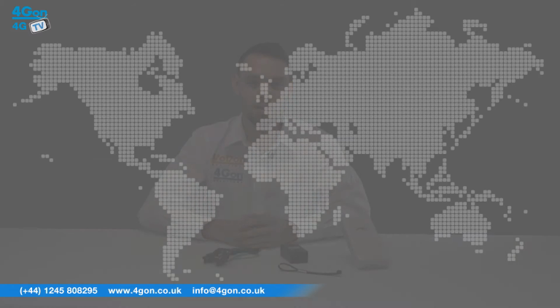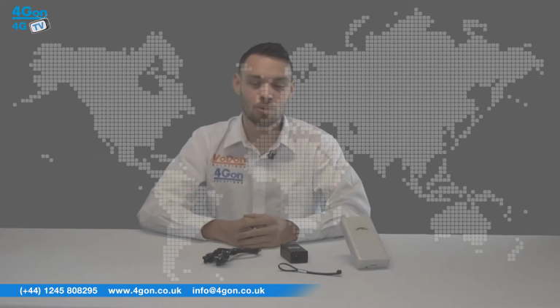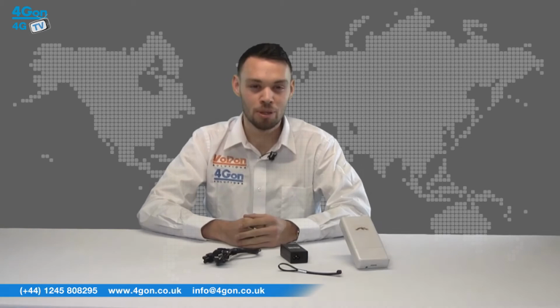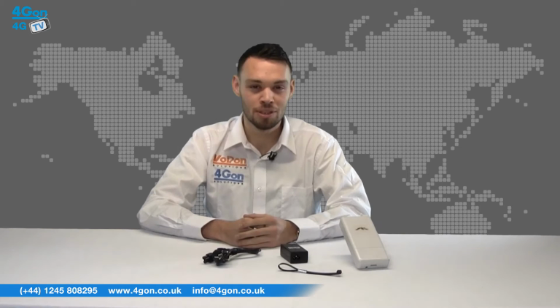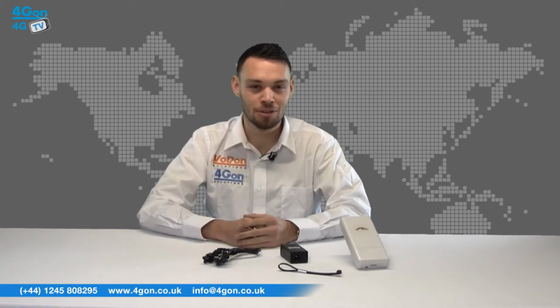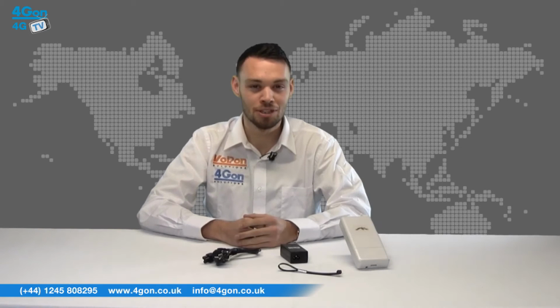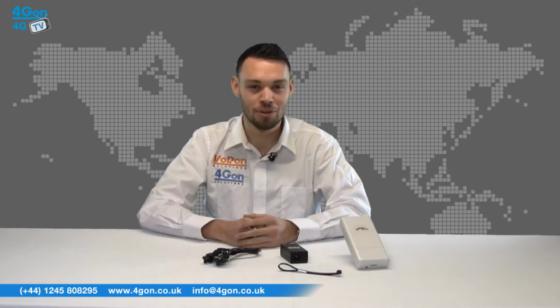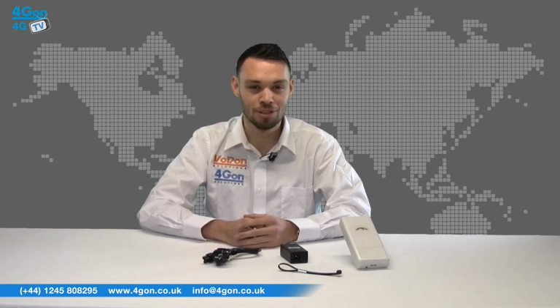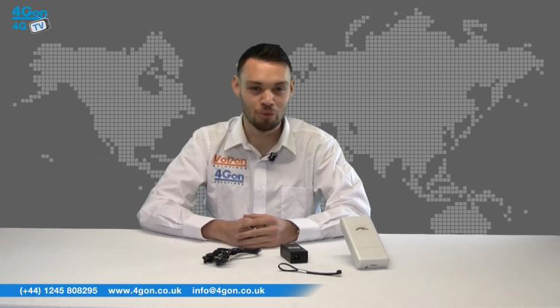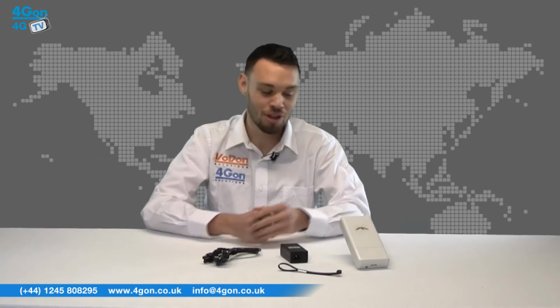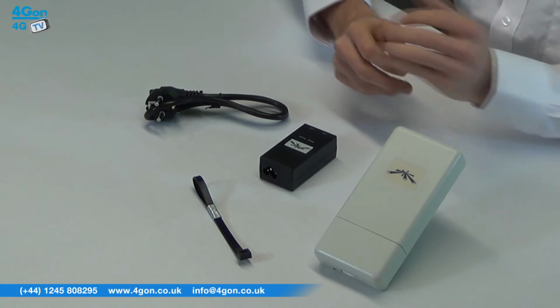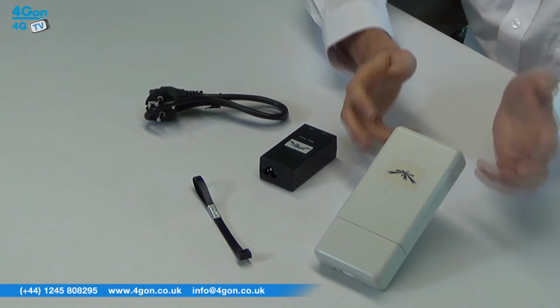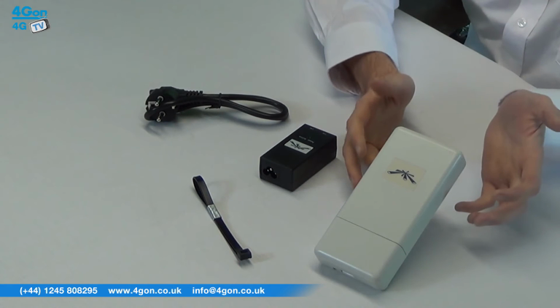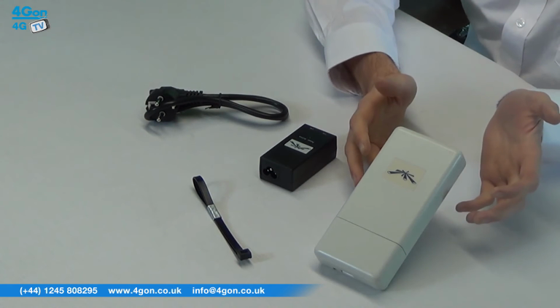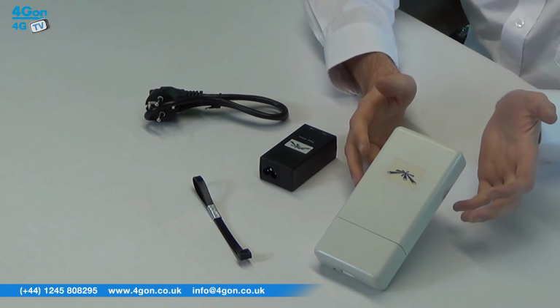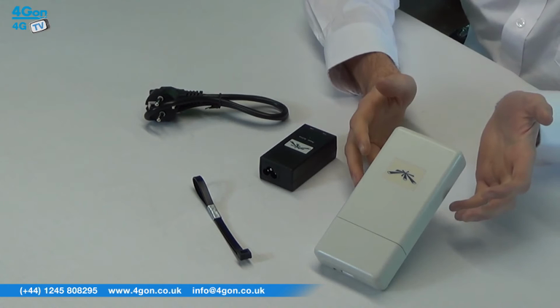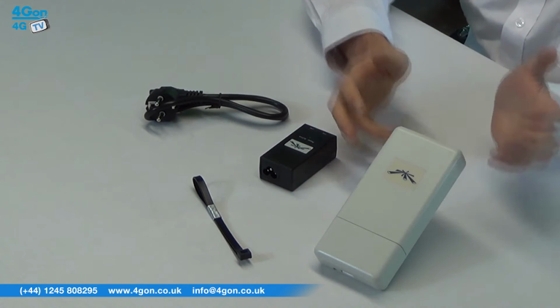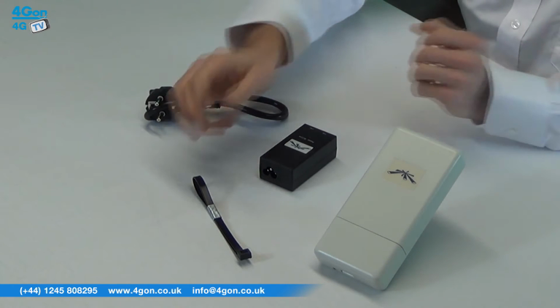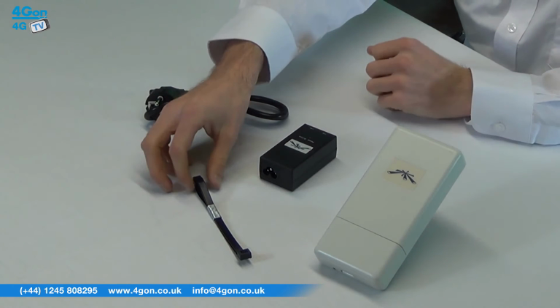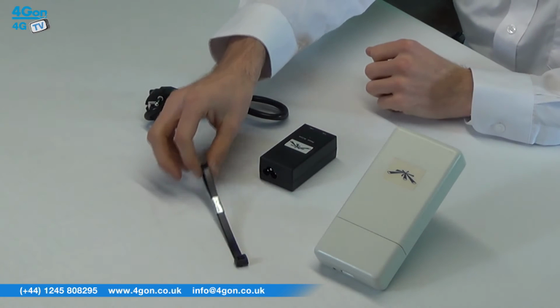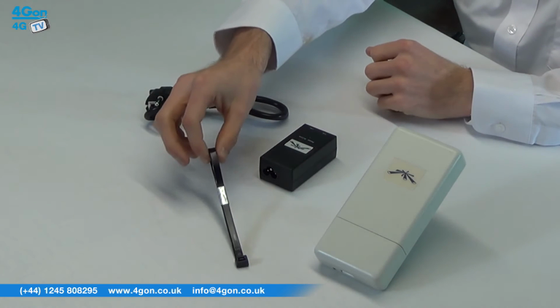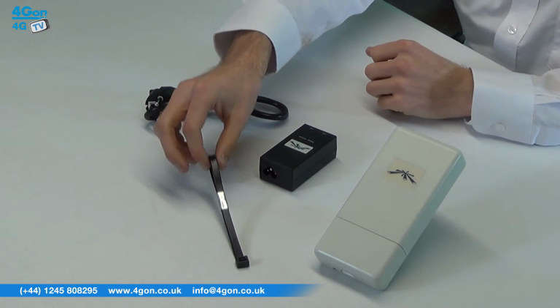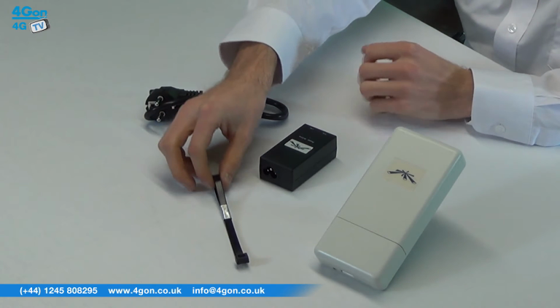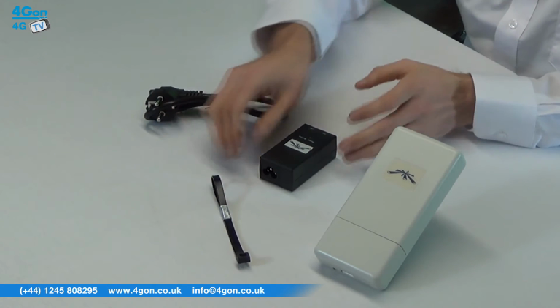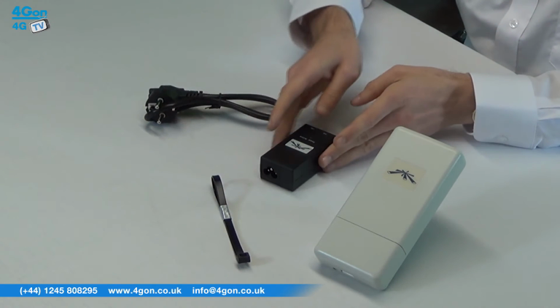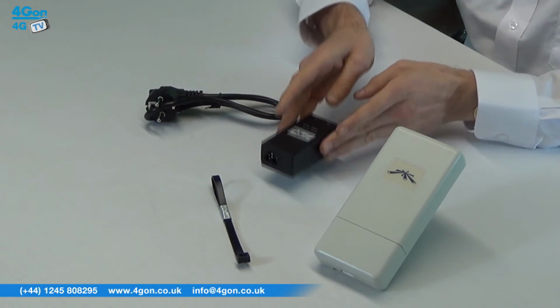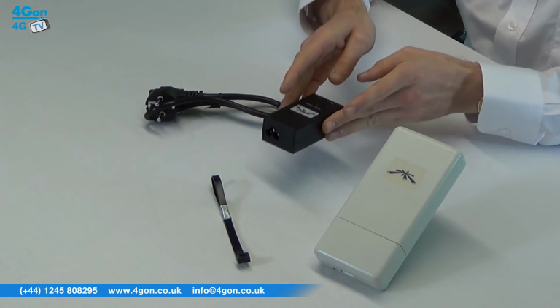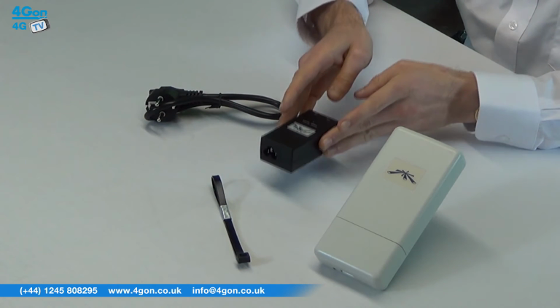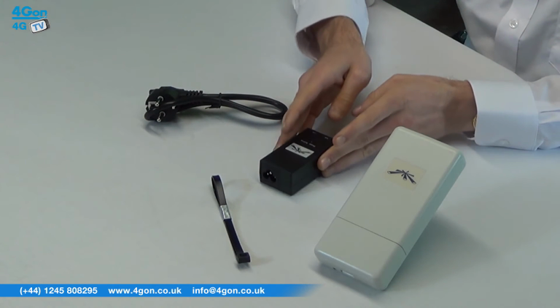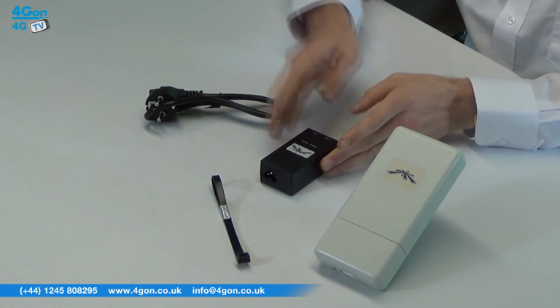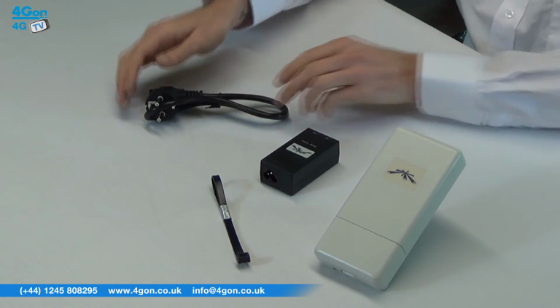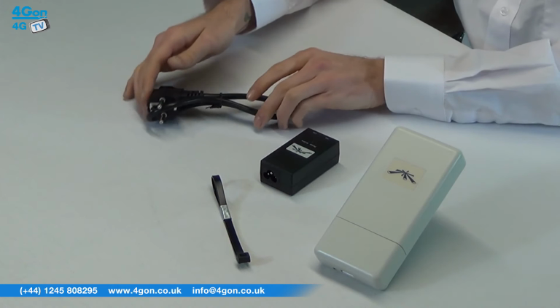All Ubiquiti Nanostation Locos come with the Nanostation Loco unit, a cable tie, a PoE injector and a power lead.